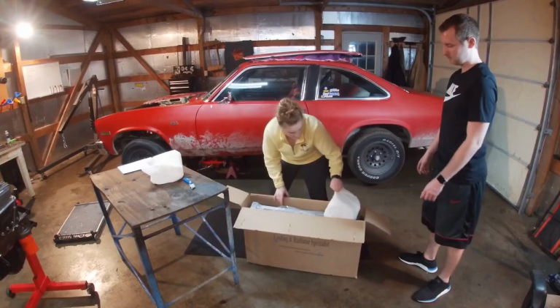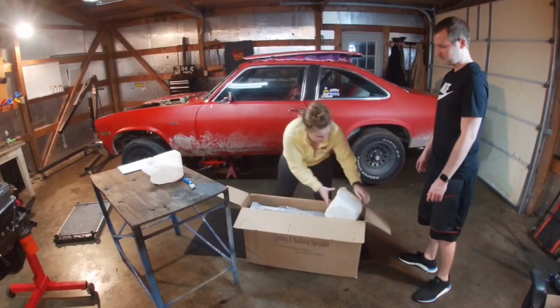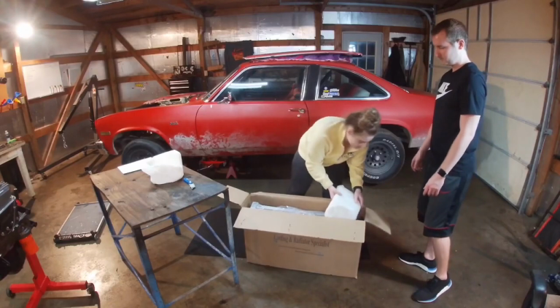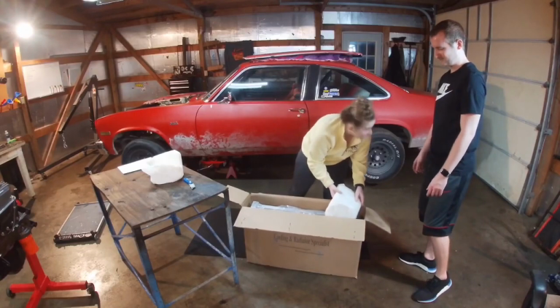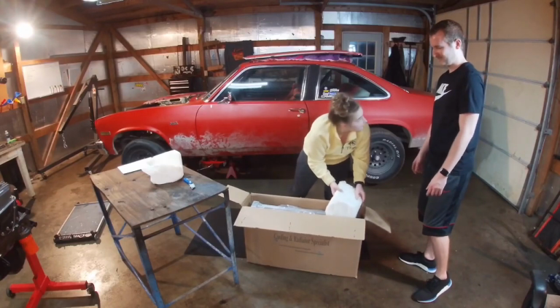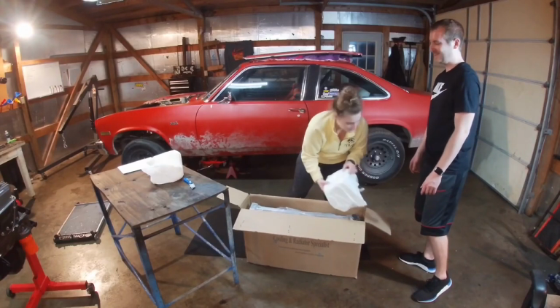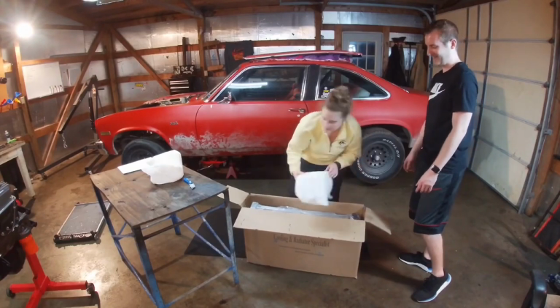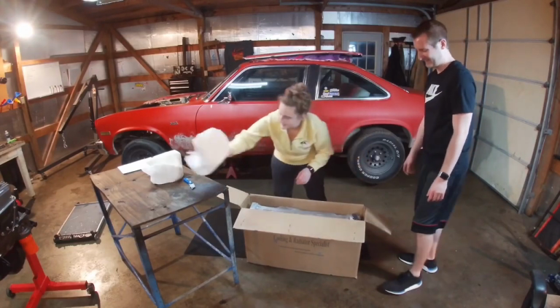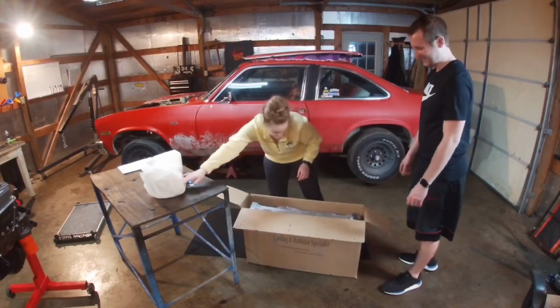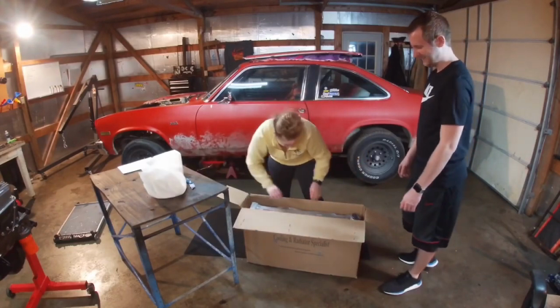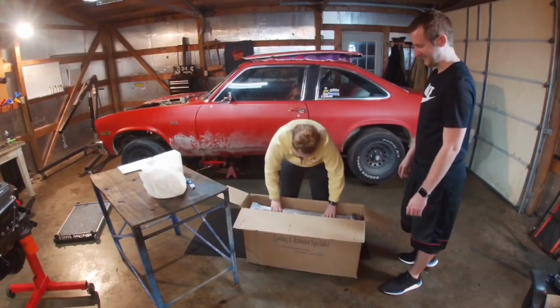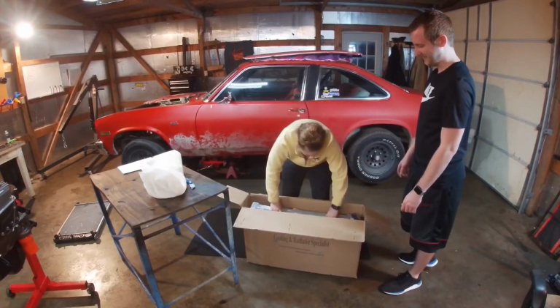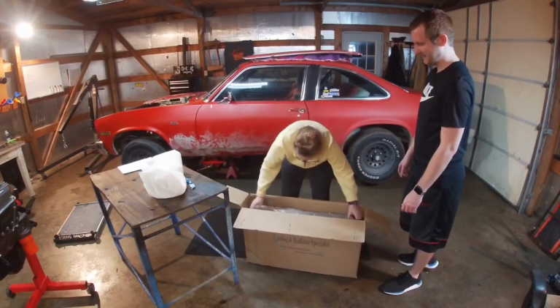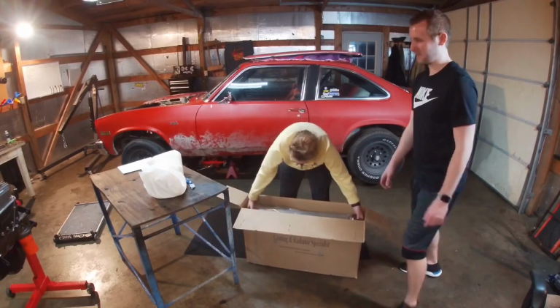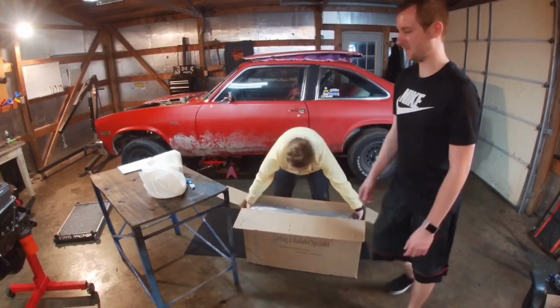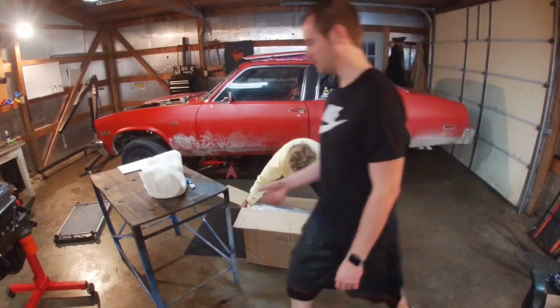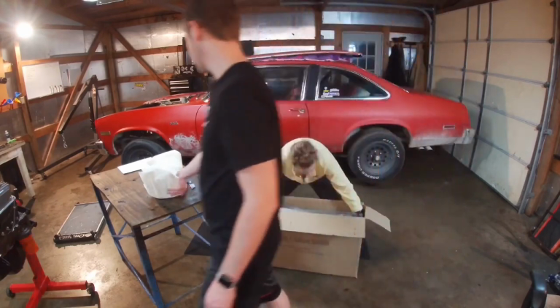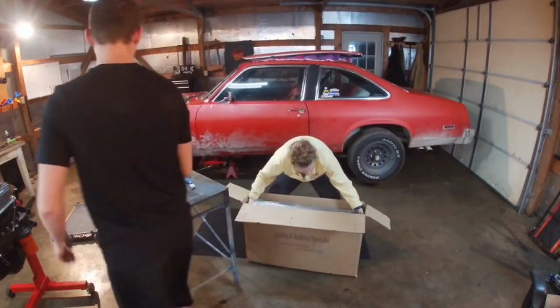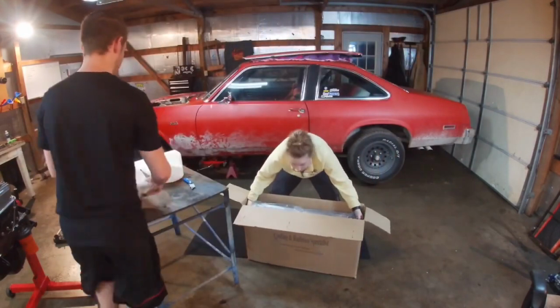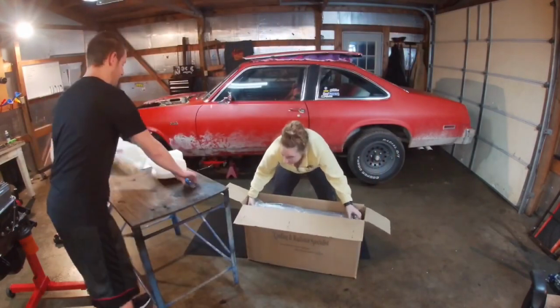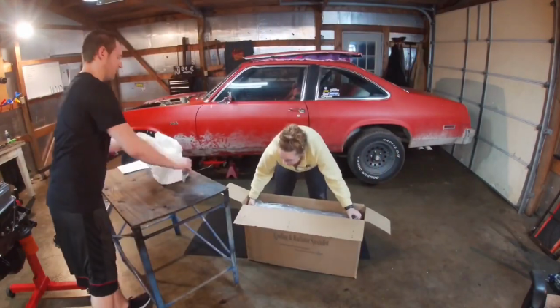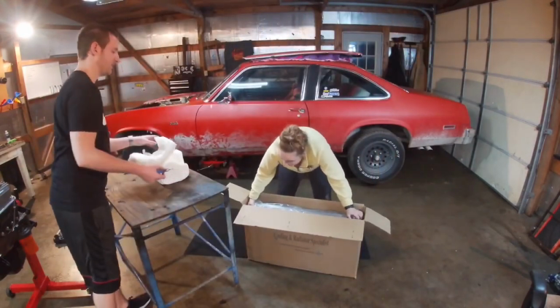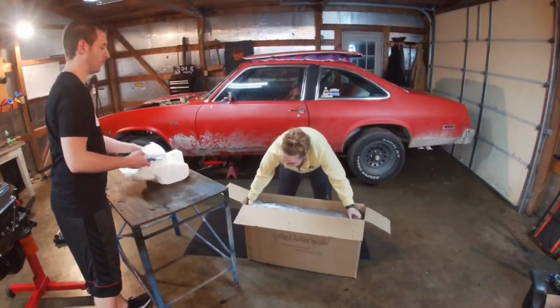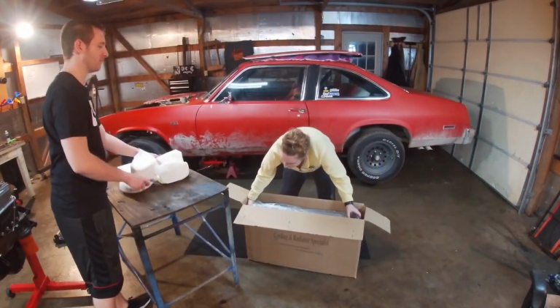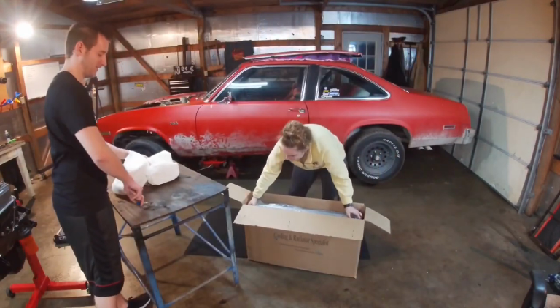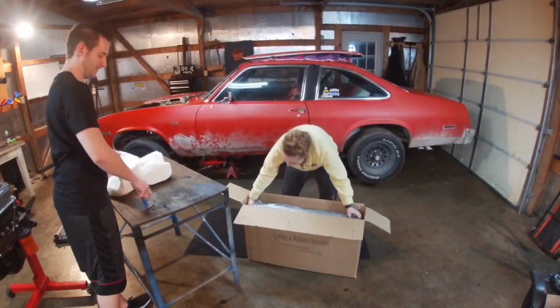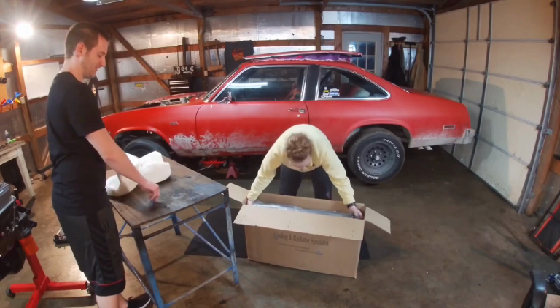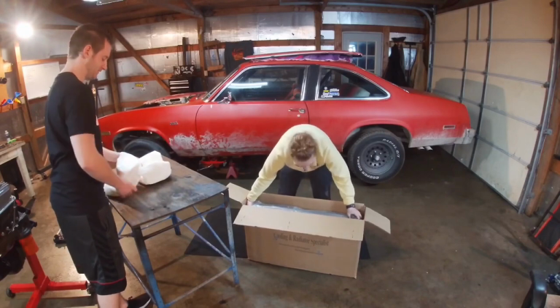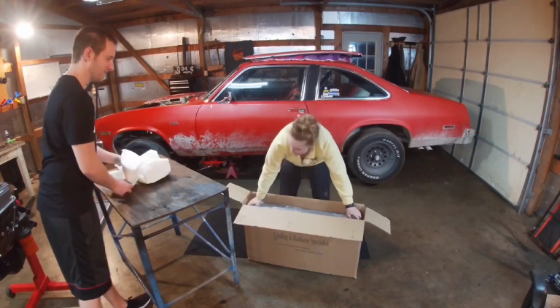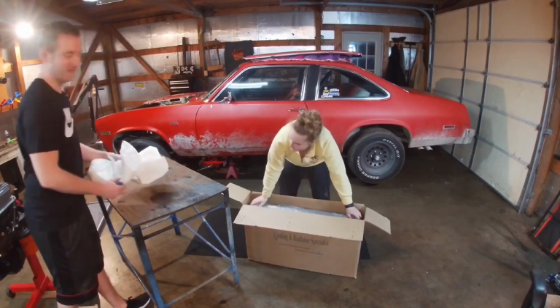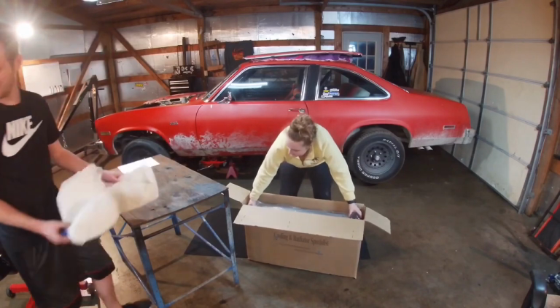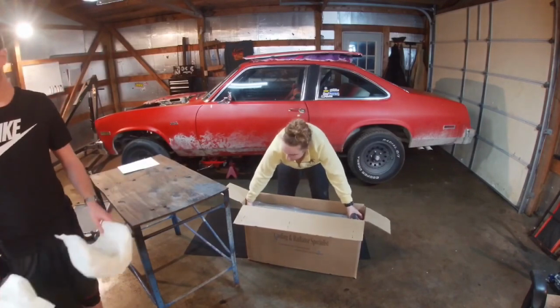Some airbags — since your car doesn't have them. I'm going to put it up here. Are you strong enough? It's 27 pounds. Yeah, it's just unwieldy, it's not heavy.